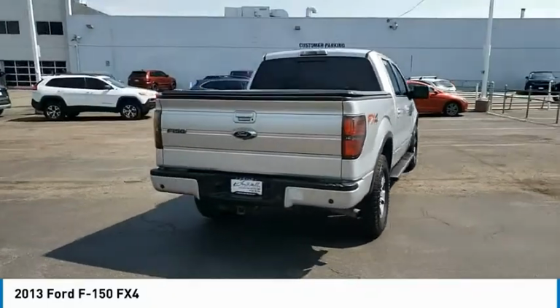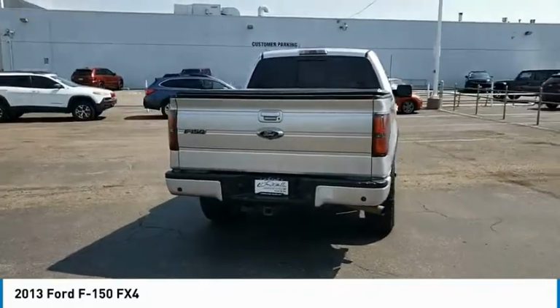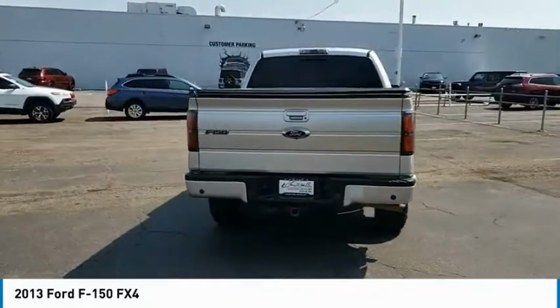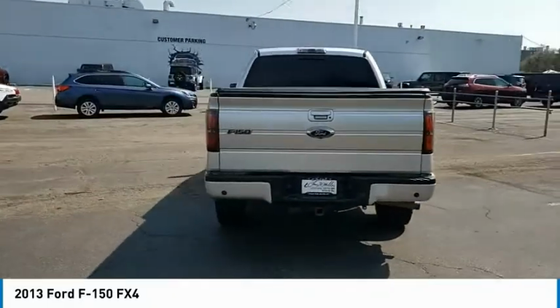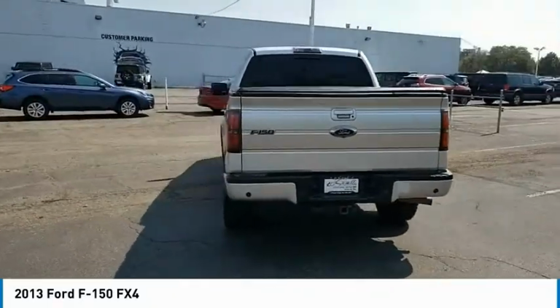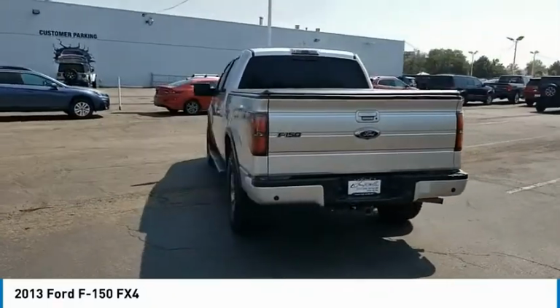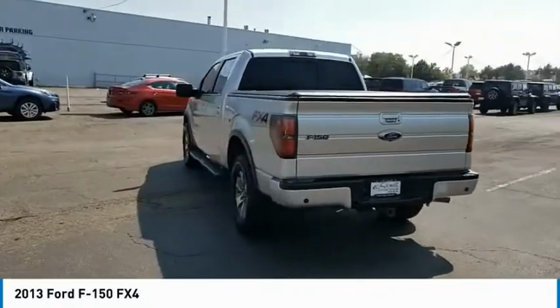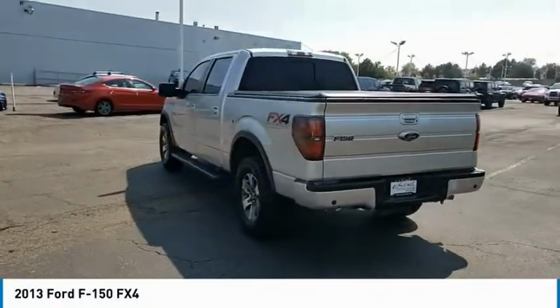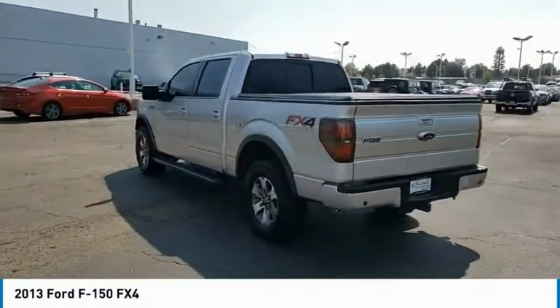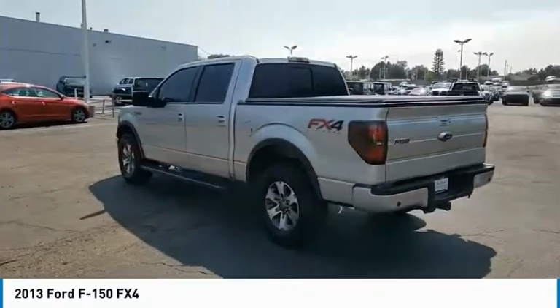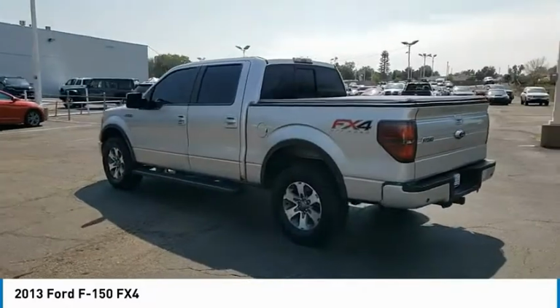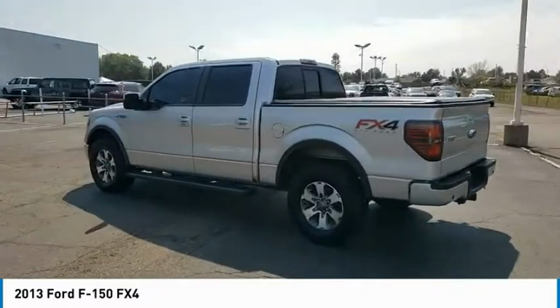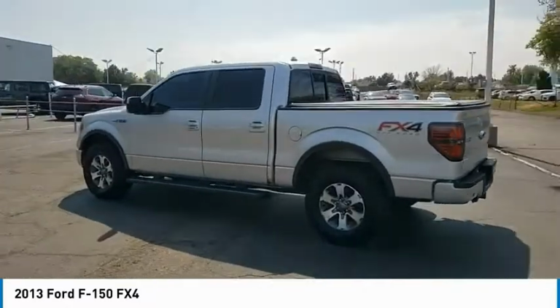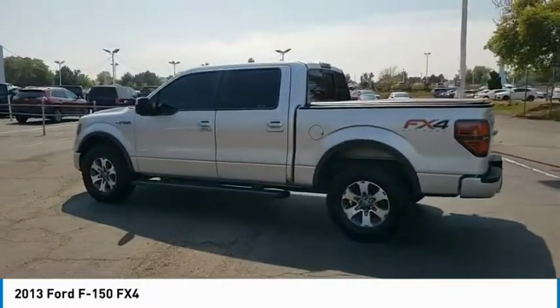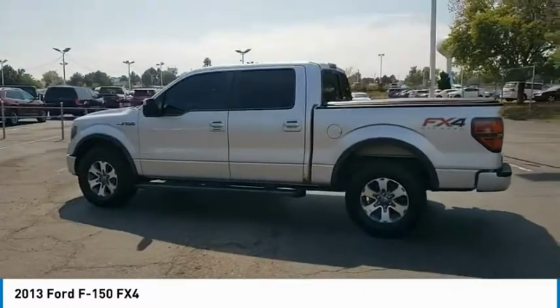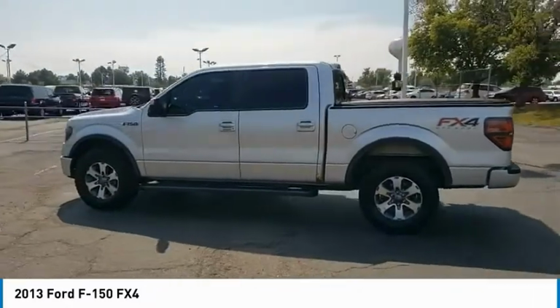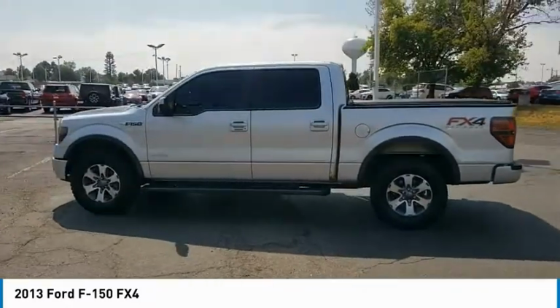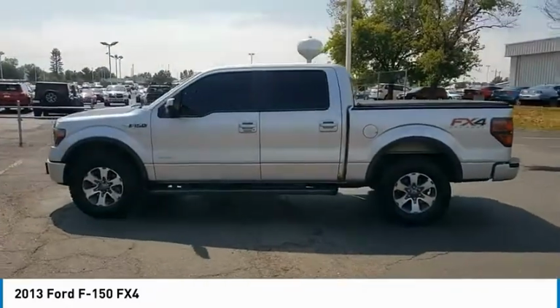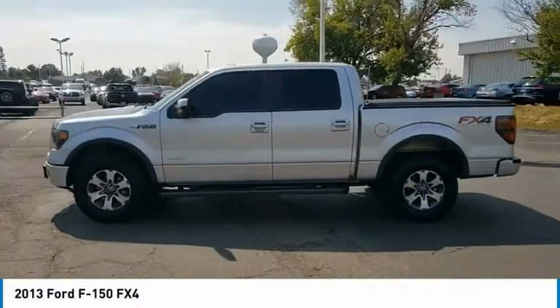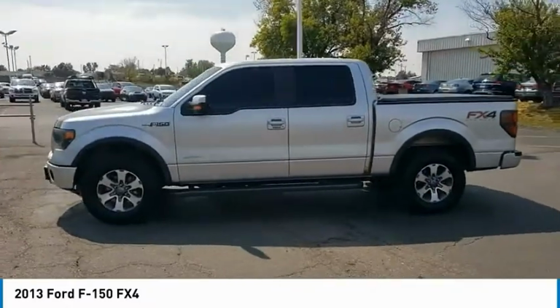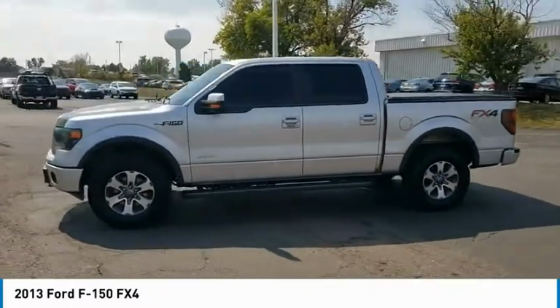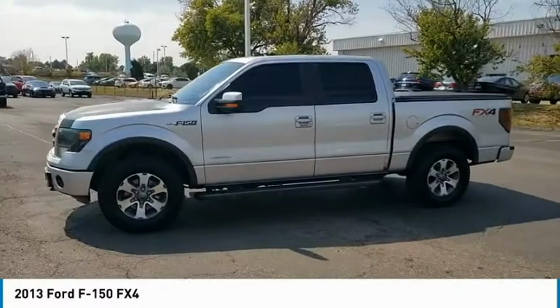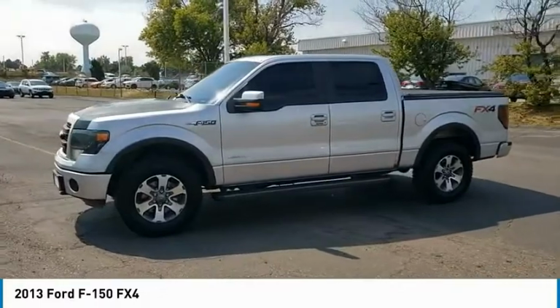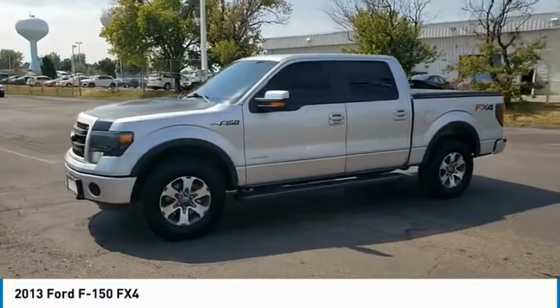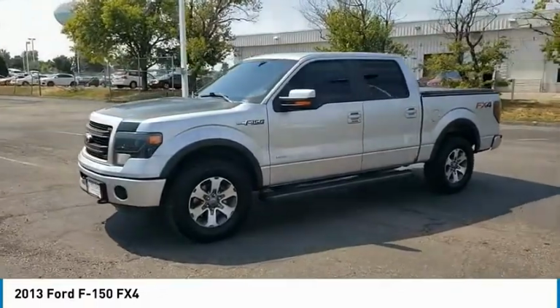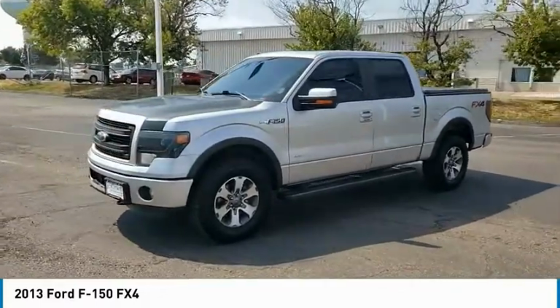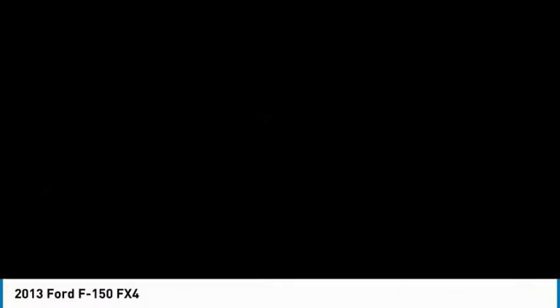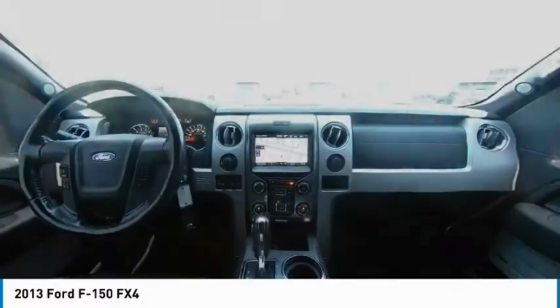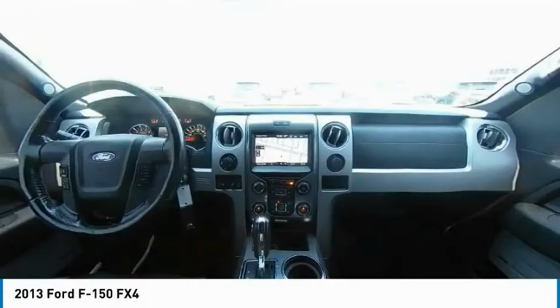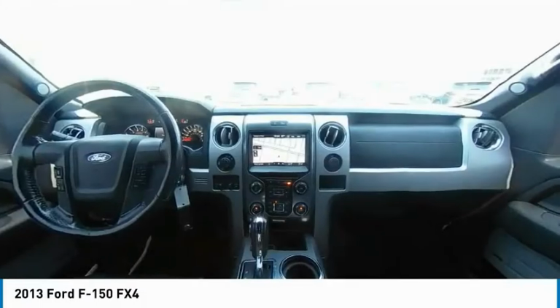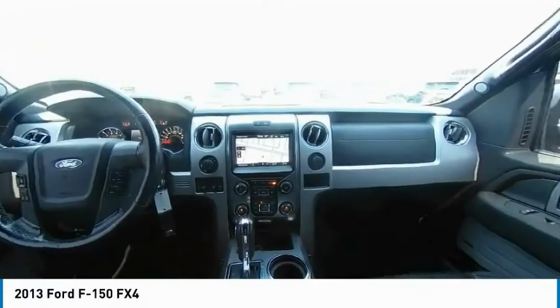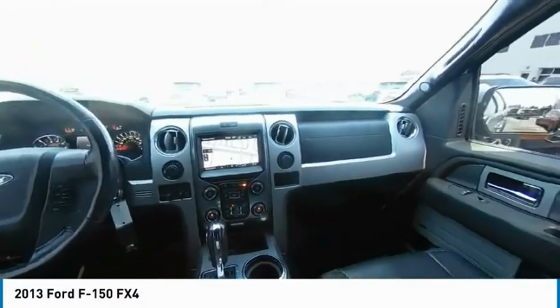Tire pressure monitor, four-wheel drive, tow hitch, electronic stability control, alloy wheels, aluminum wheels, traction control, stability control, rear step bumper, engine immobilizer. Come take a test drive today.